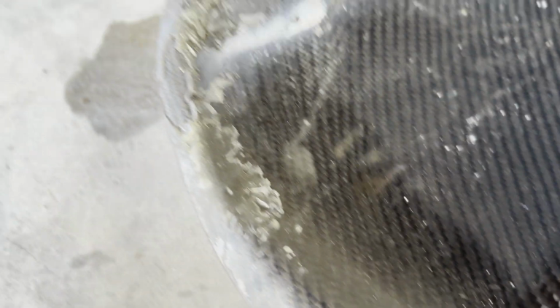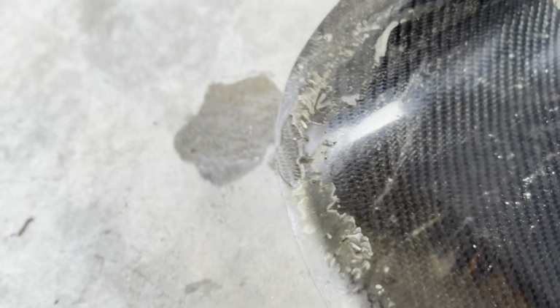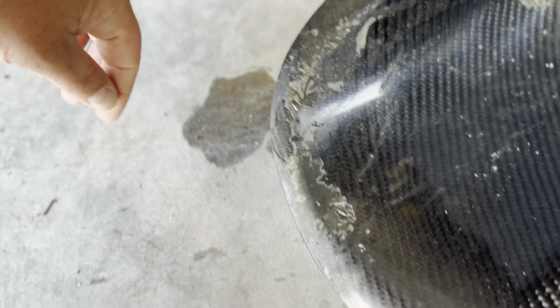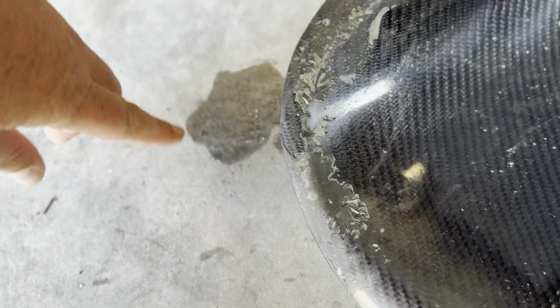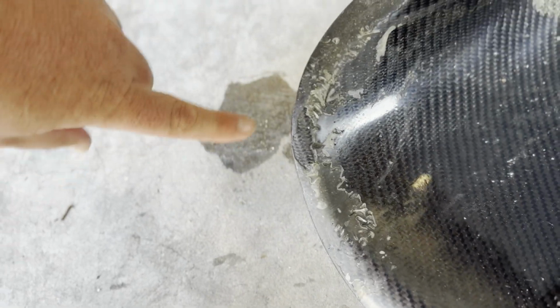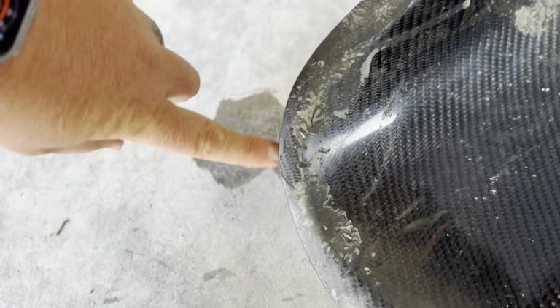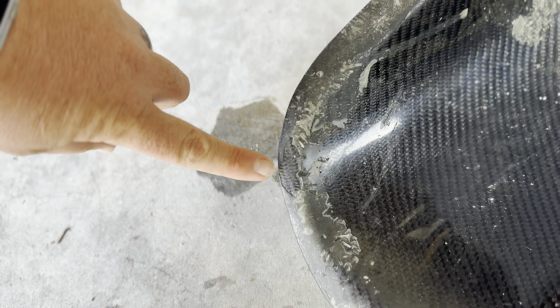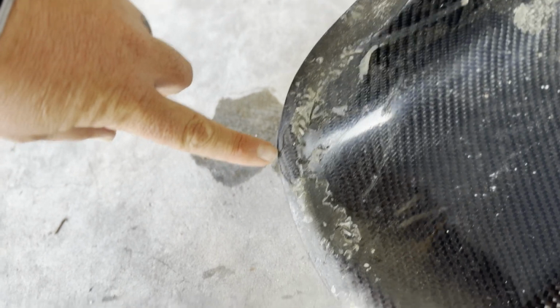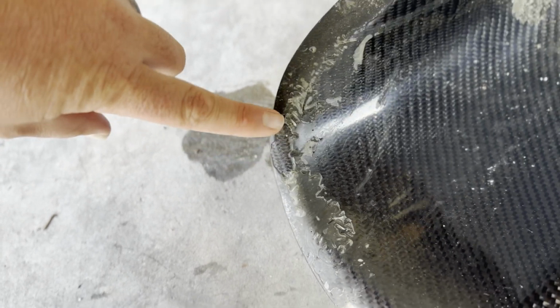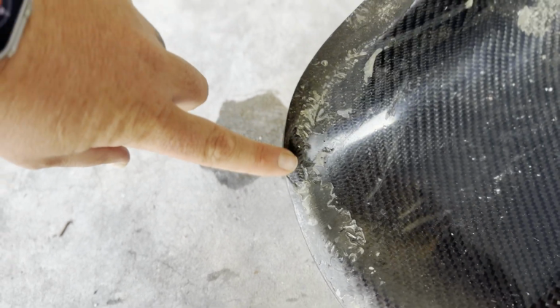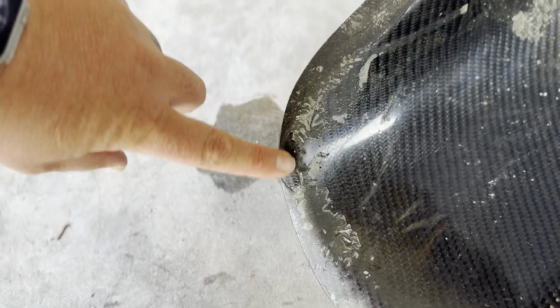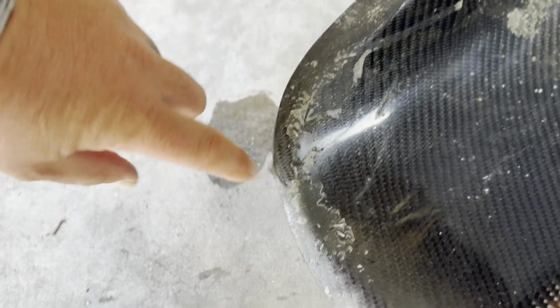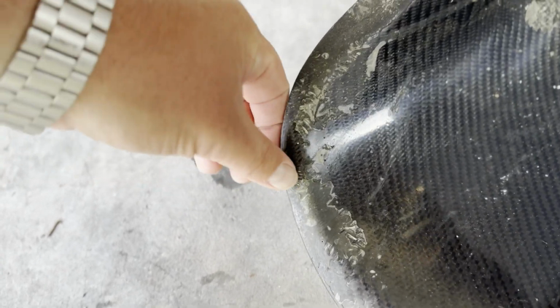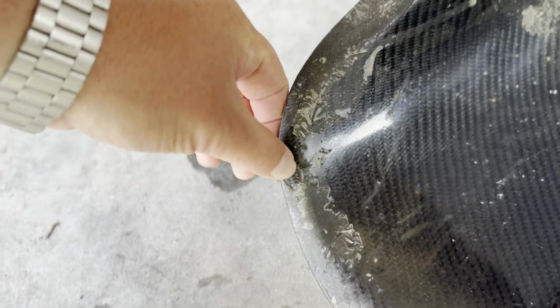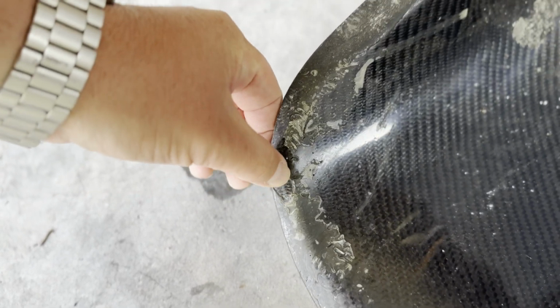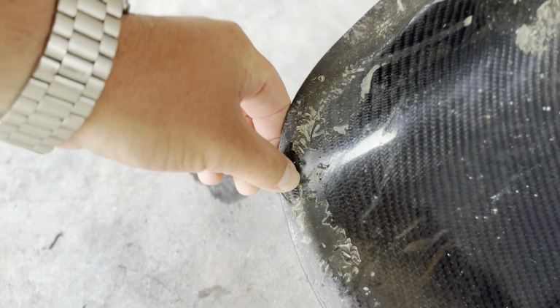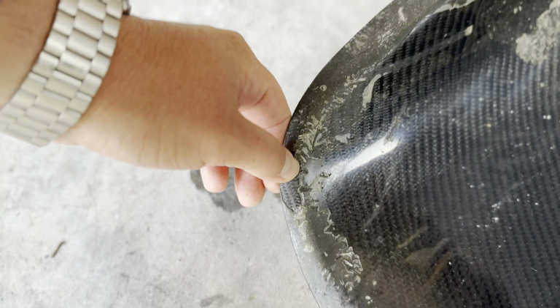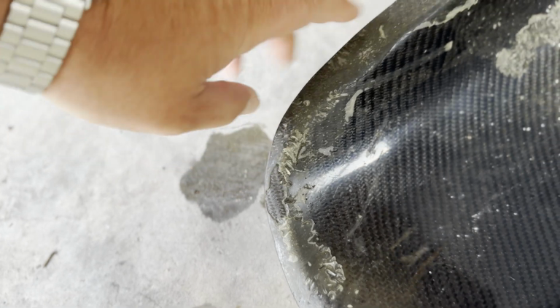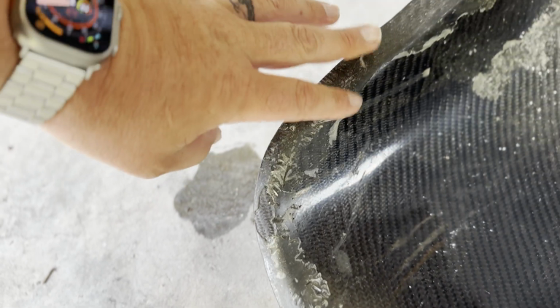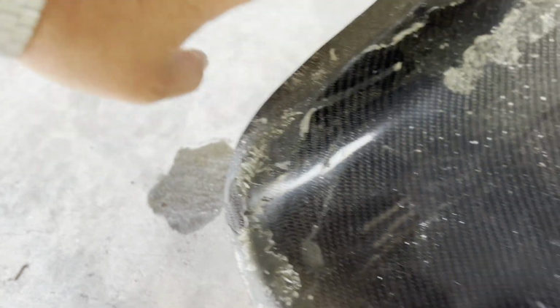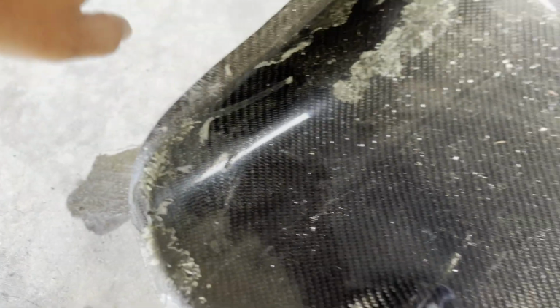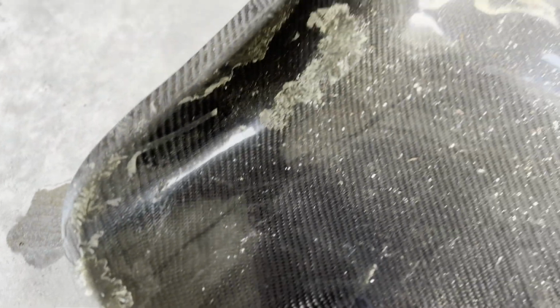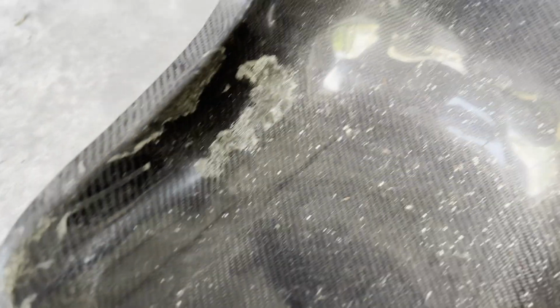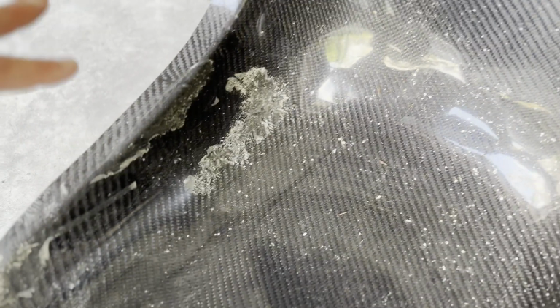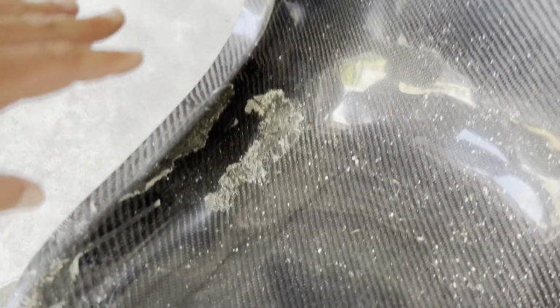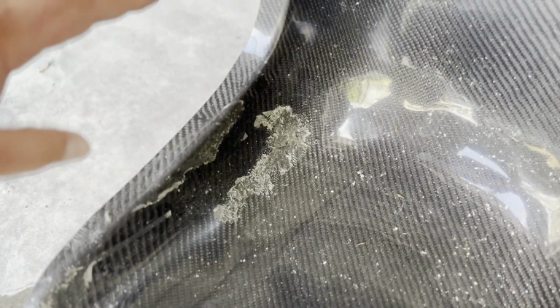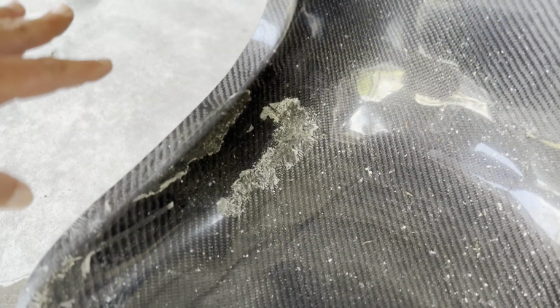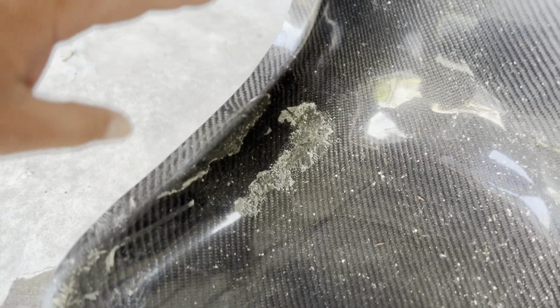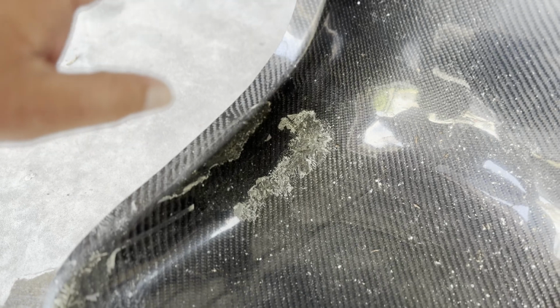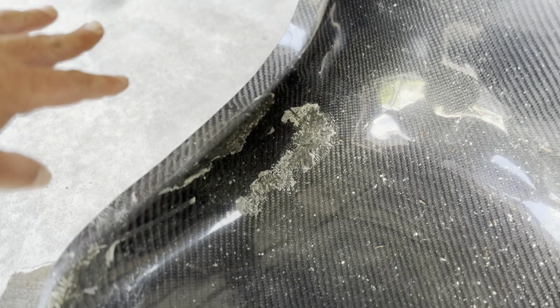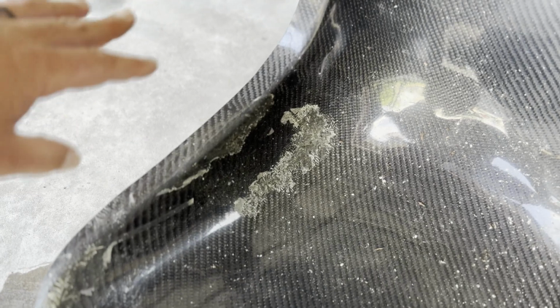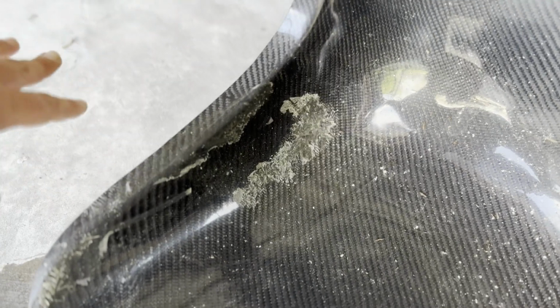I'm going to show you guys how to repair this. You can see in some spots we actually have no coverage of resin, and if you rub your finger you can feel the fiber. I want to show you guys how to do a DIY the right way and not spend a load of money and ruin your part.